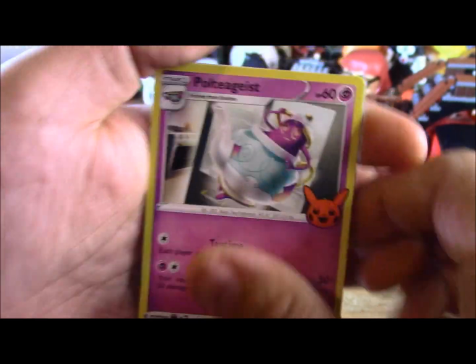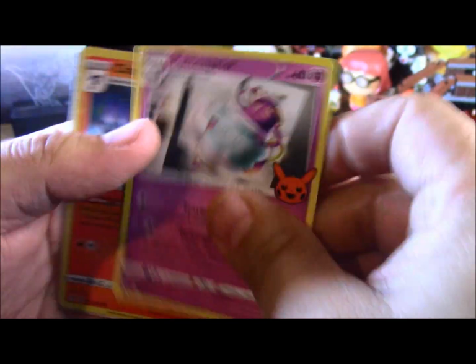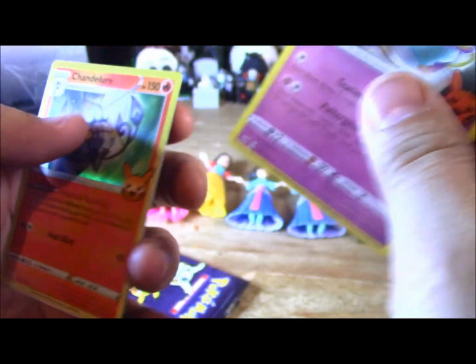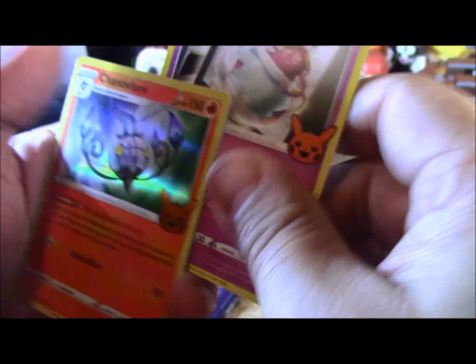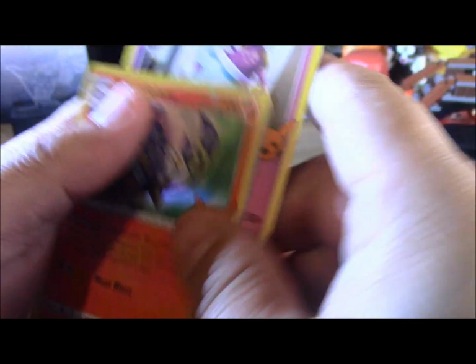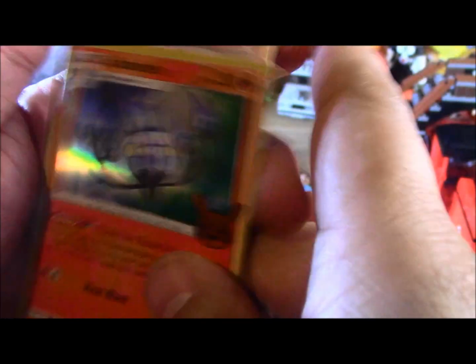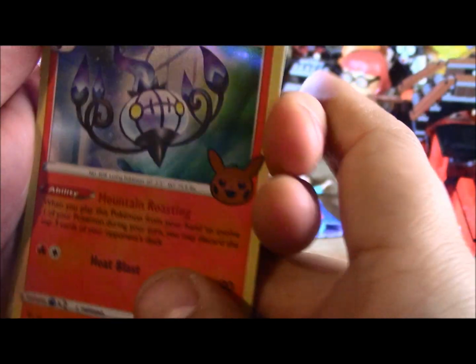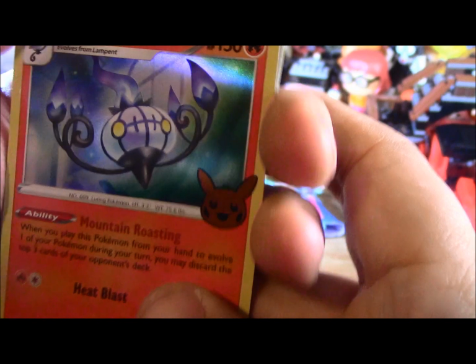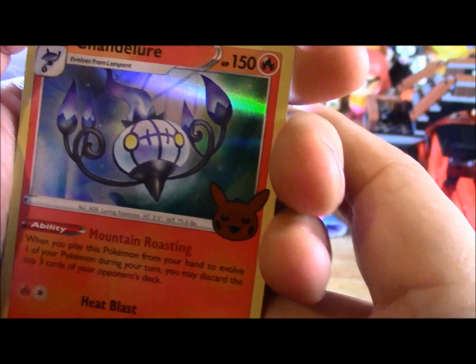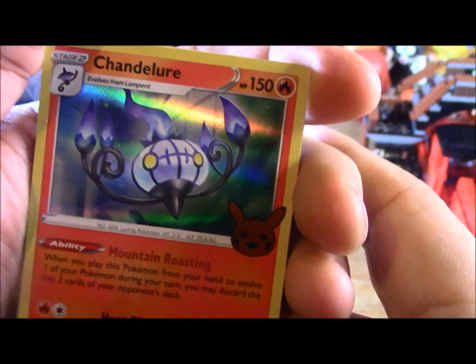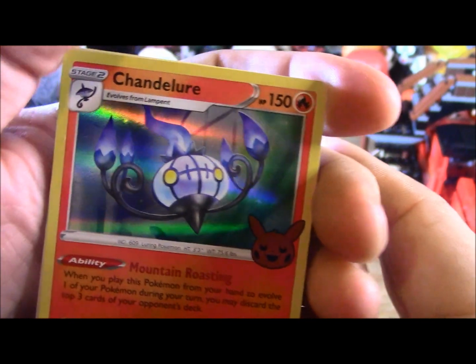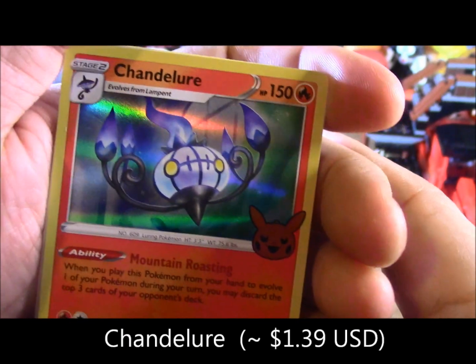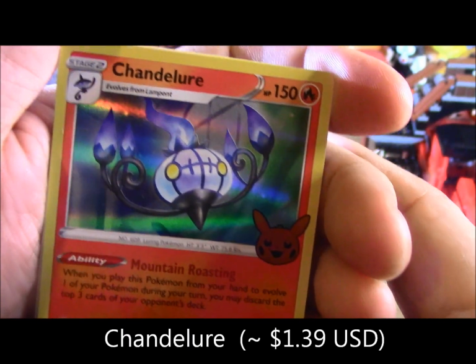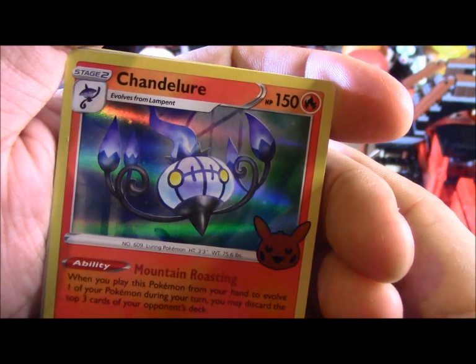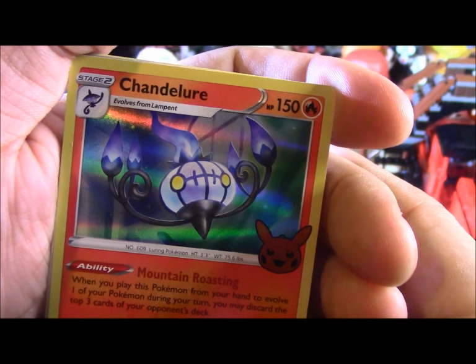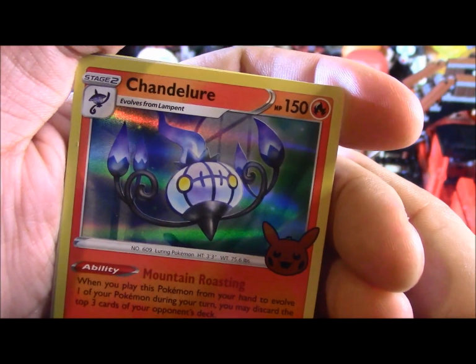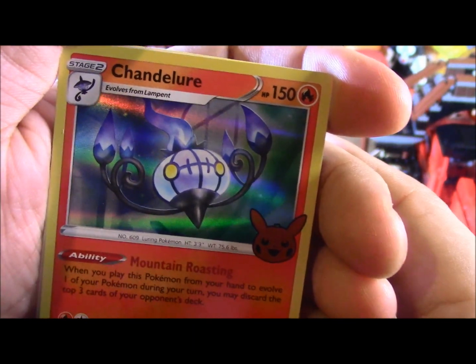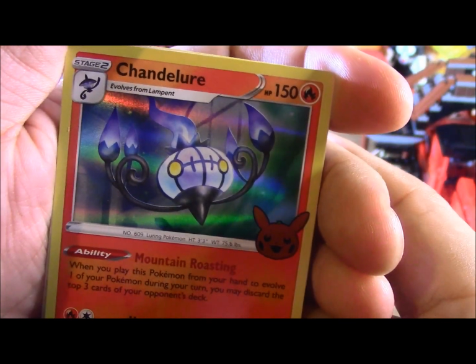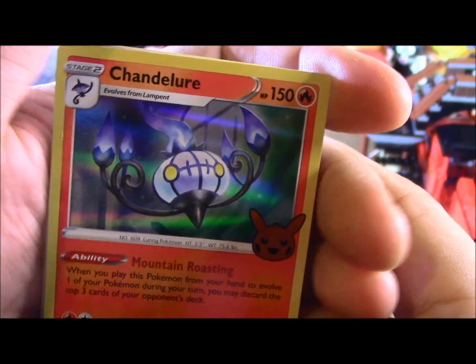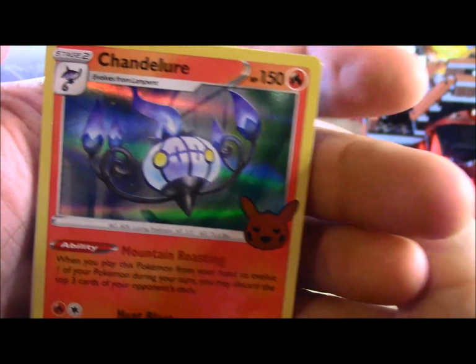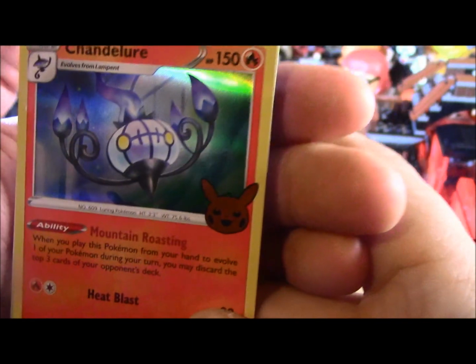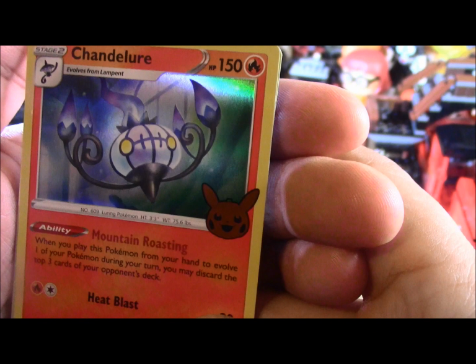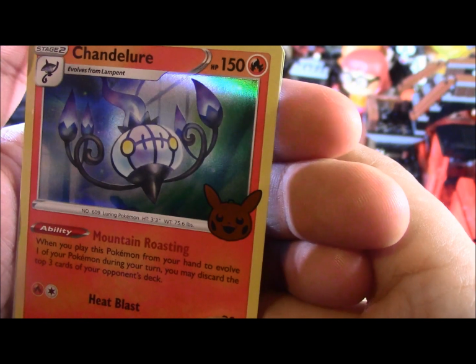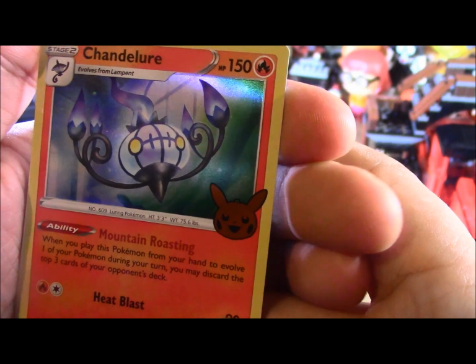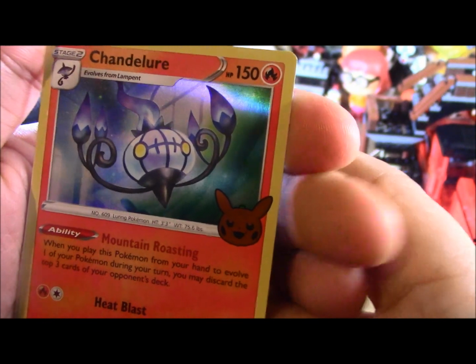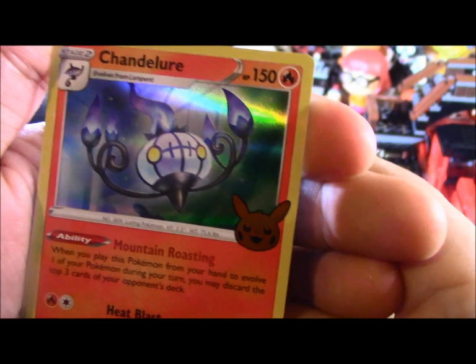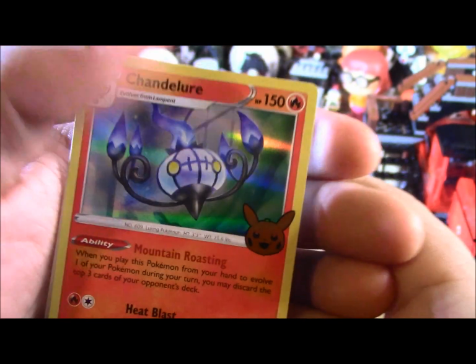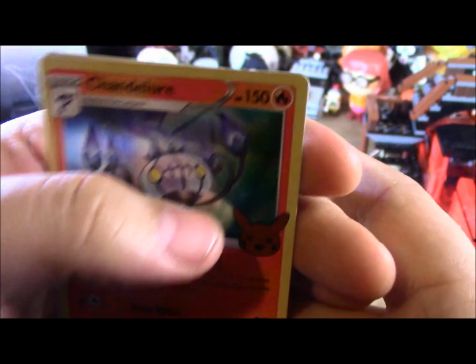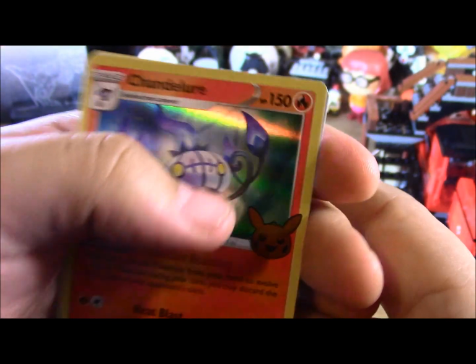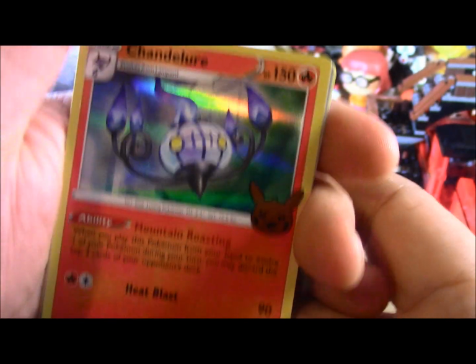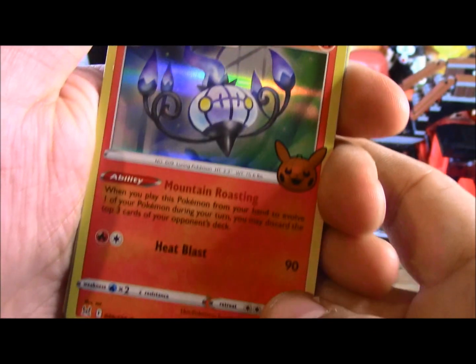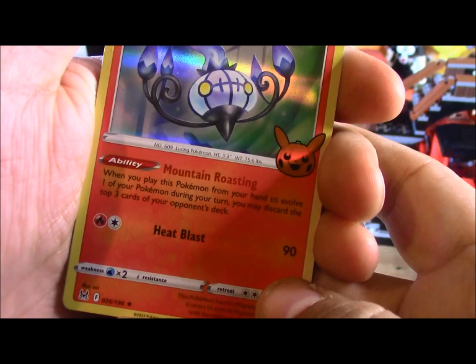The next one is Chandelure. And that evolves from Lampent. It's shiny — that's actually really nice looking.